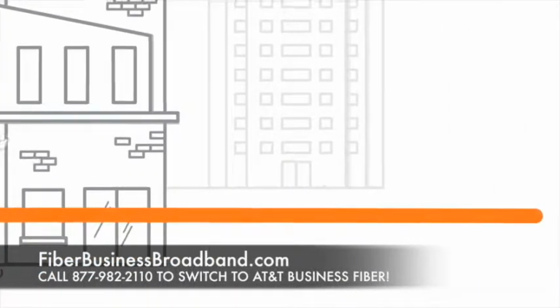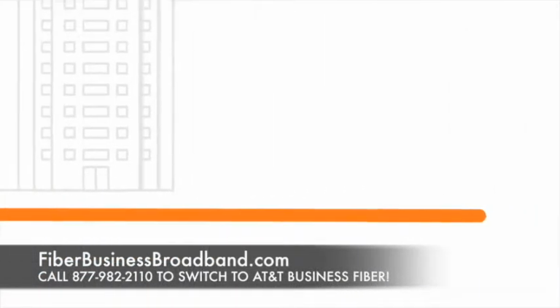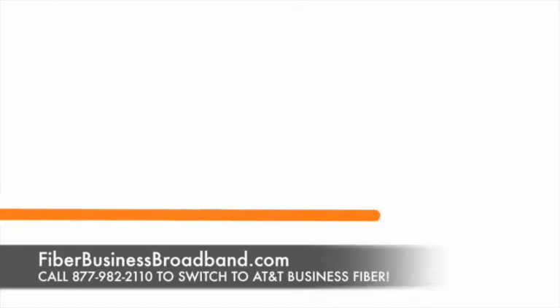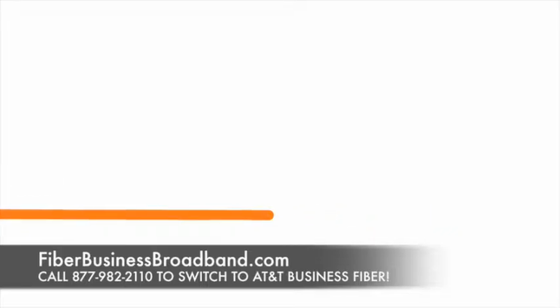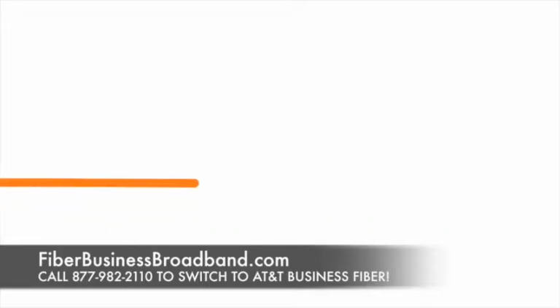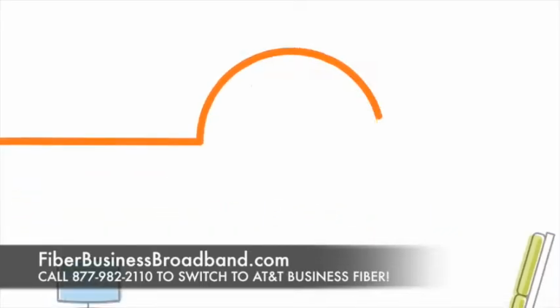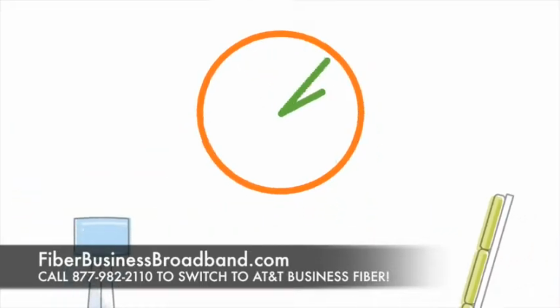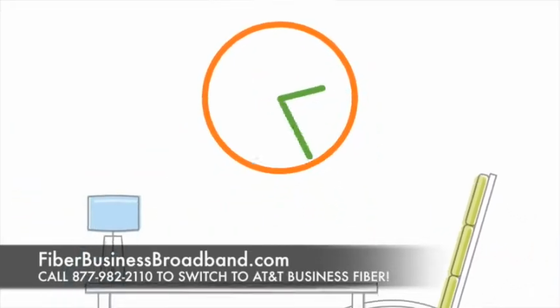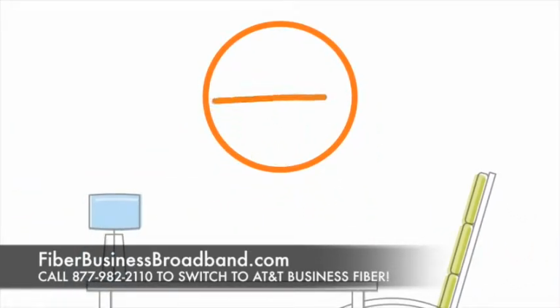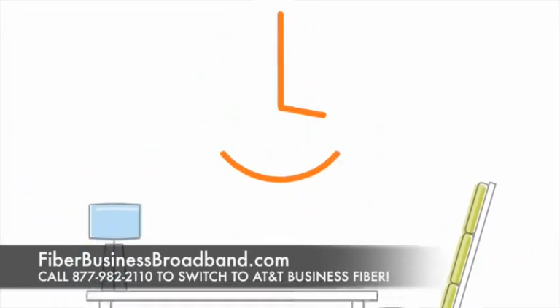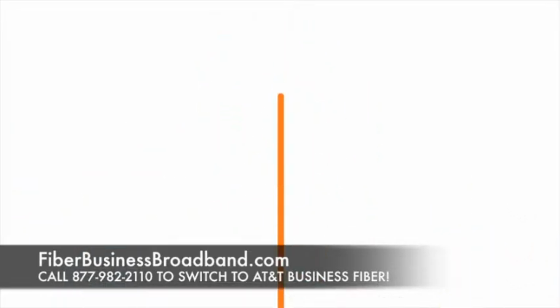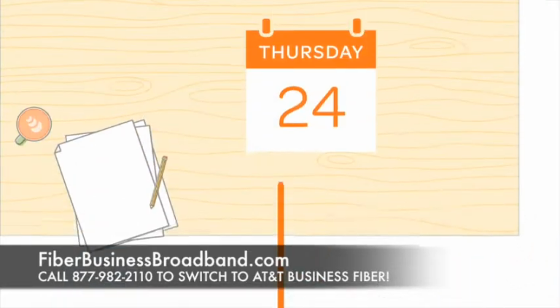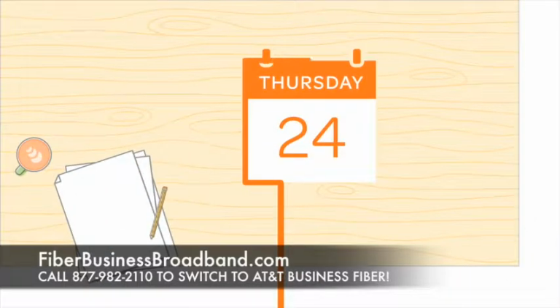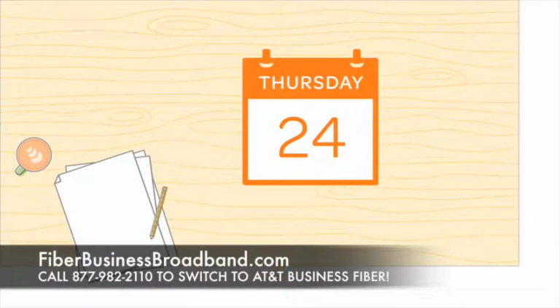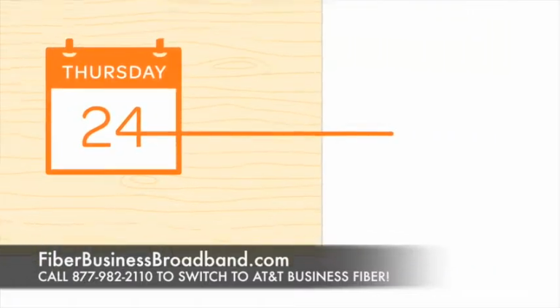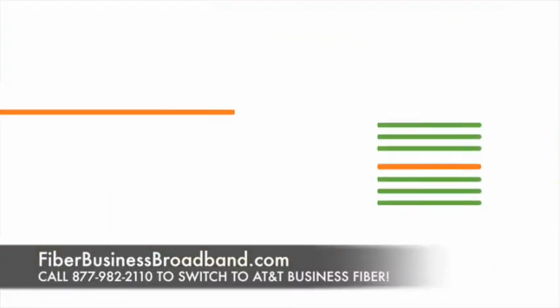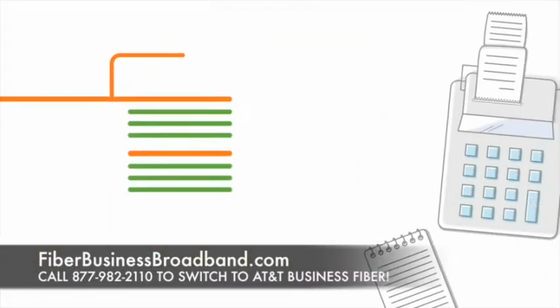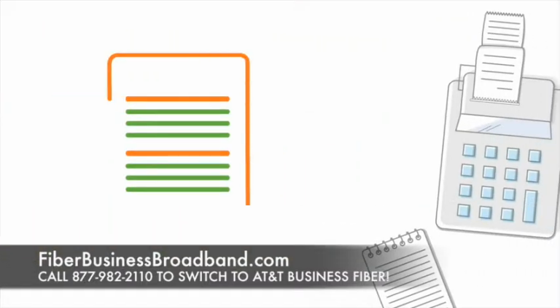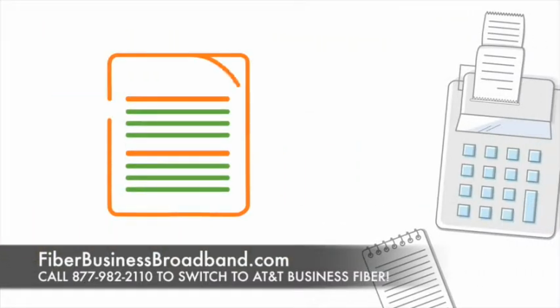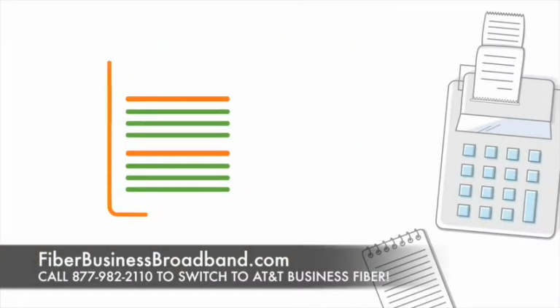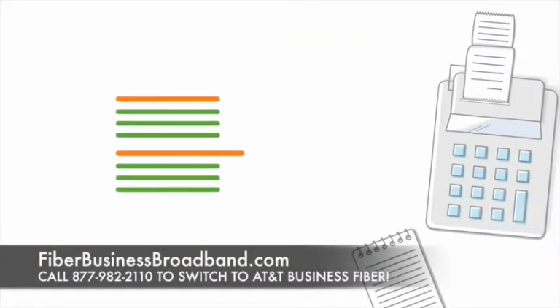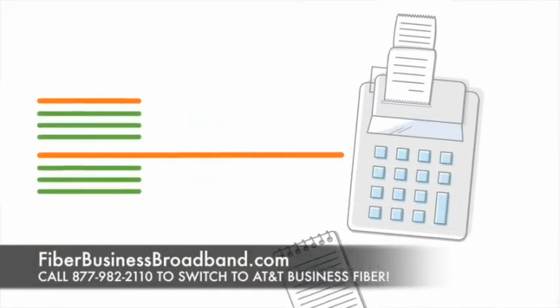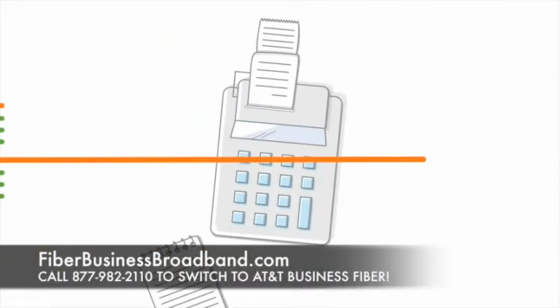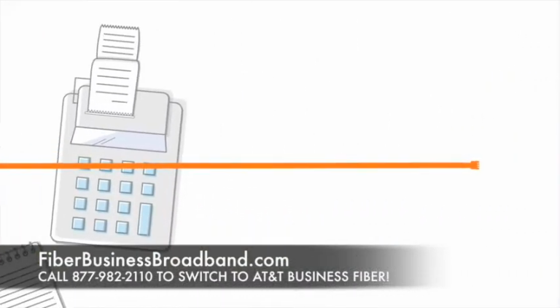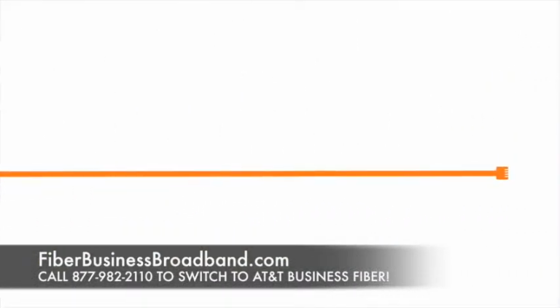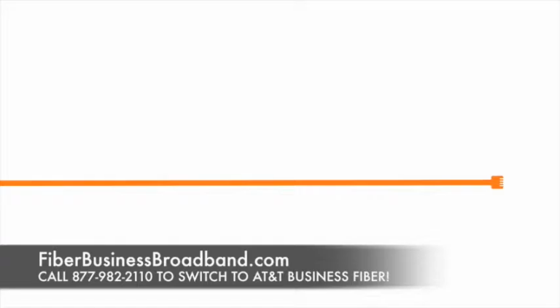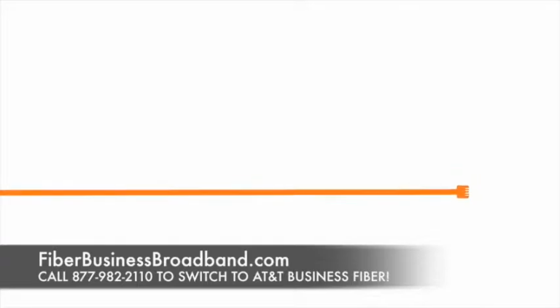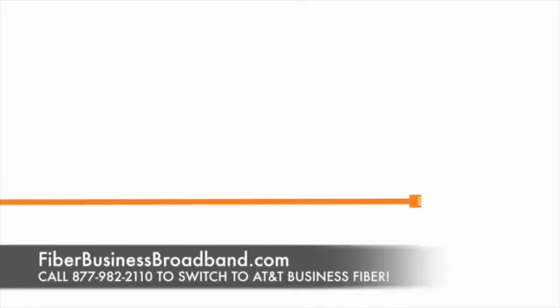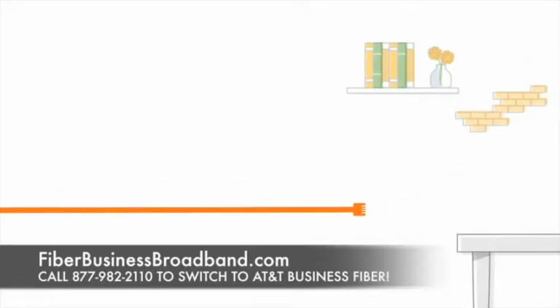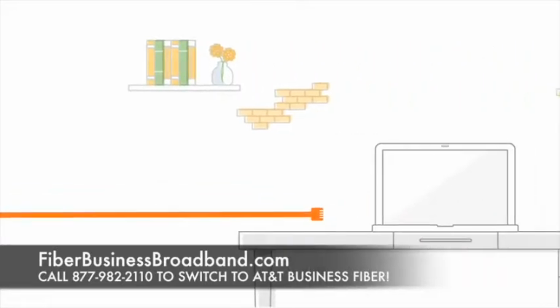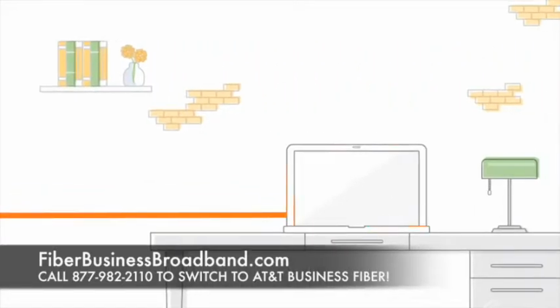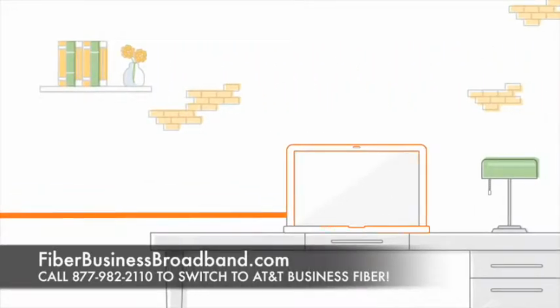Speed is everything in the world of business. Seamless connectivity to meet deadlines, timelines, bottom lines, and nothing impacts your ability to succeed like a fiber-based broadband connection running at blazing speed.